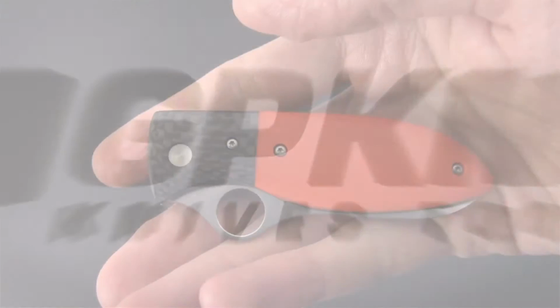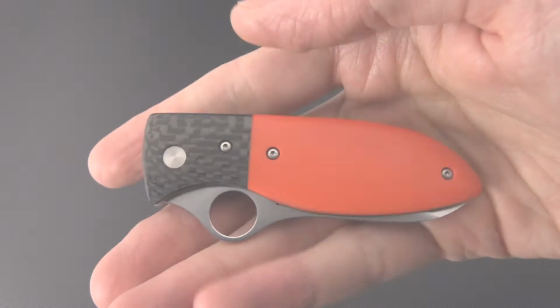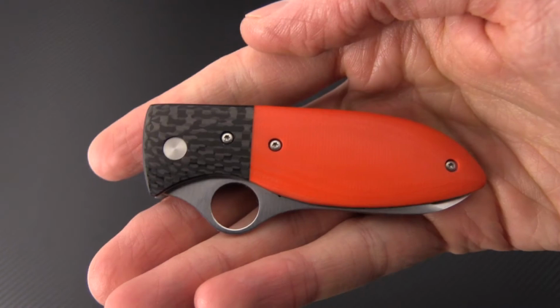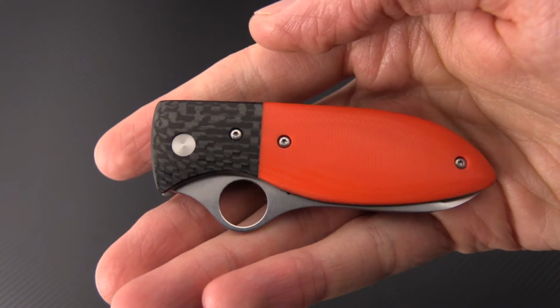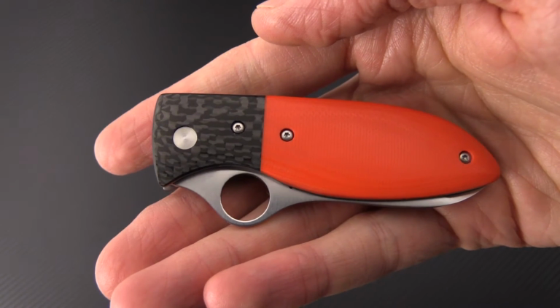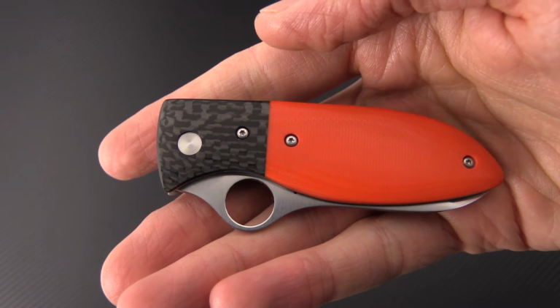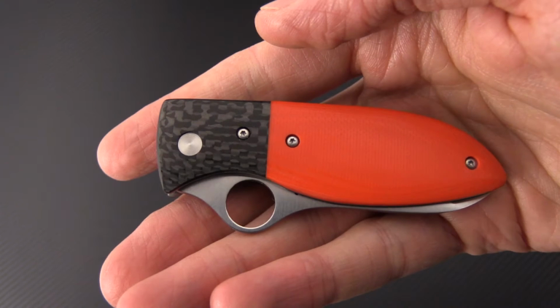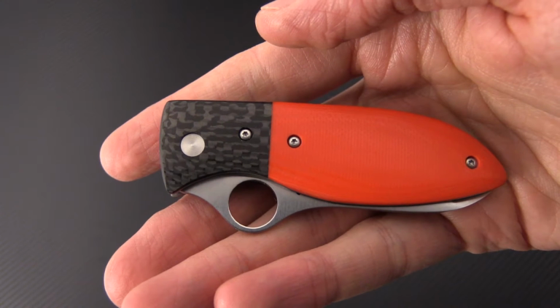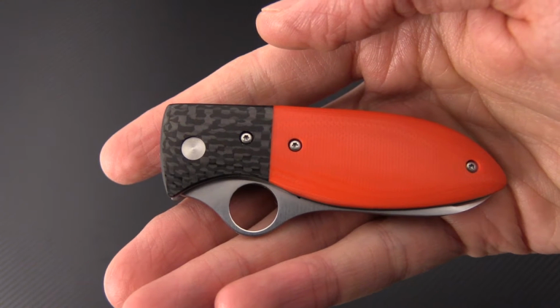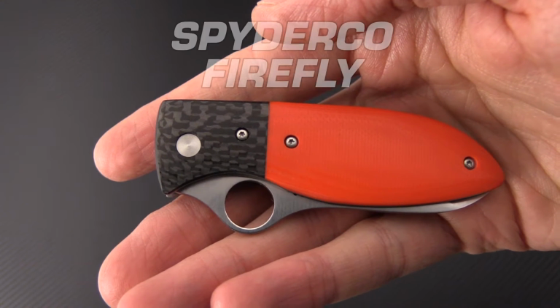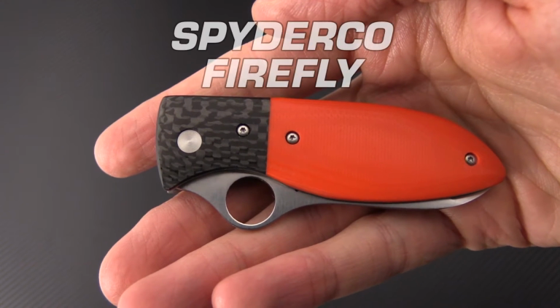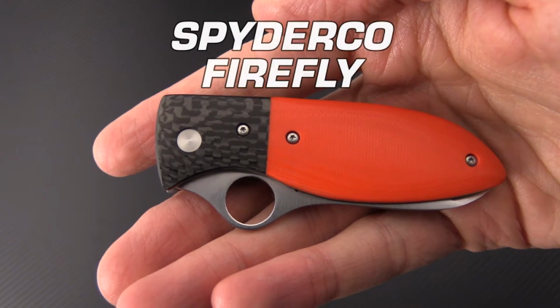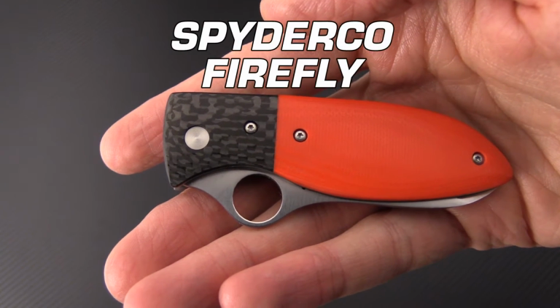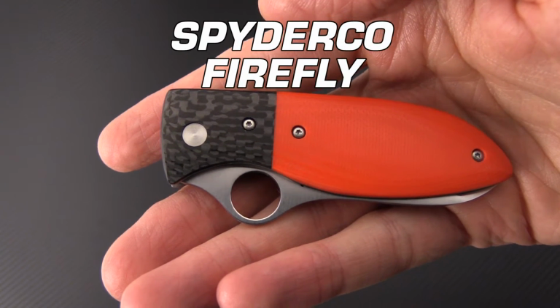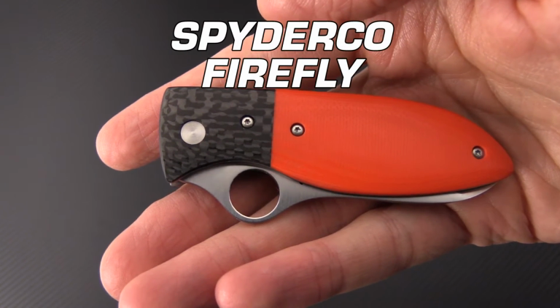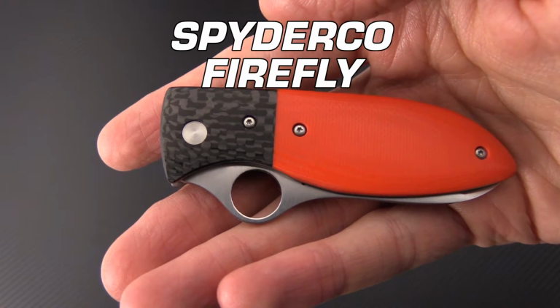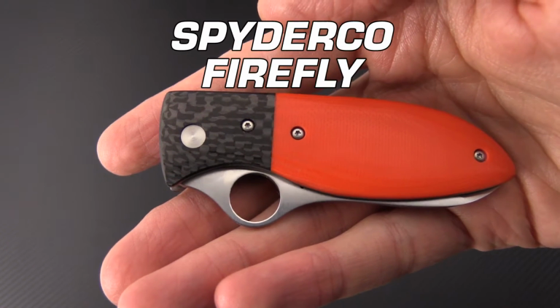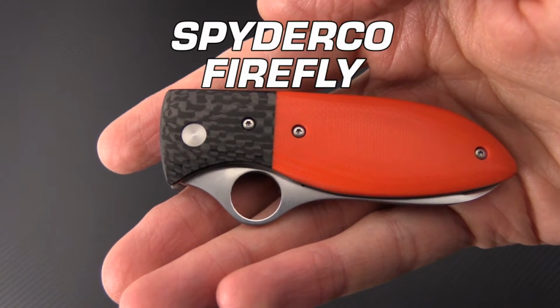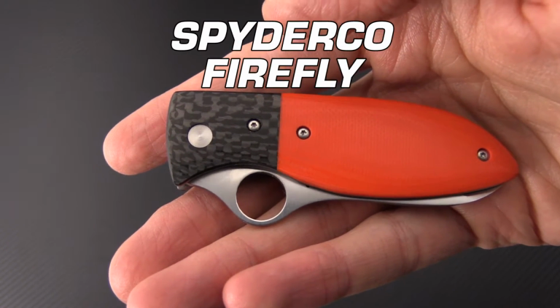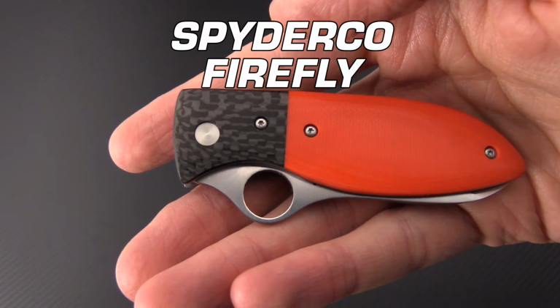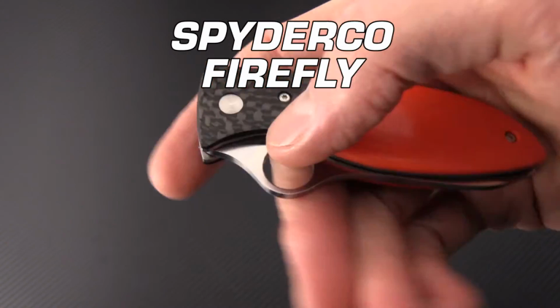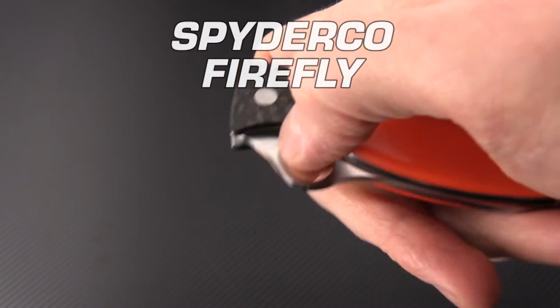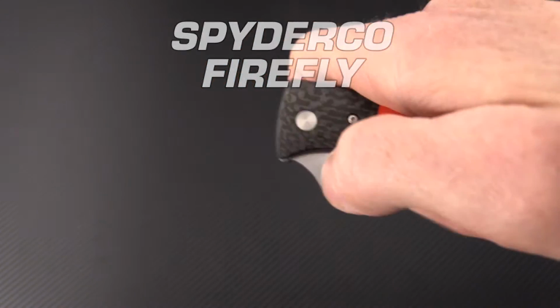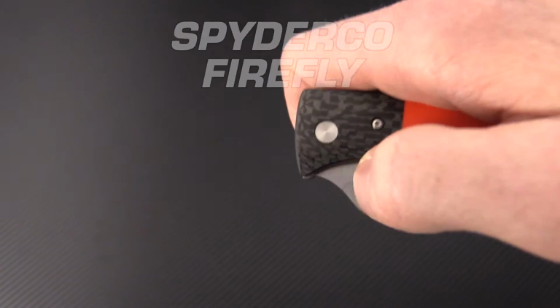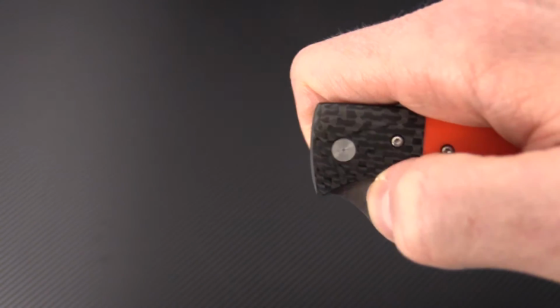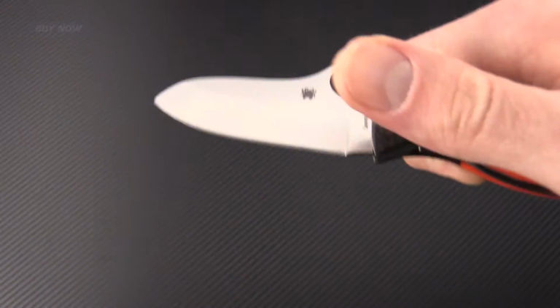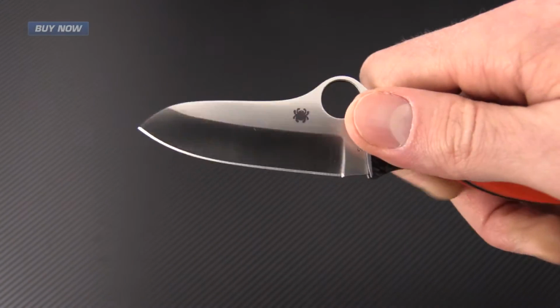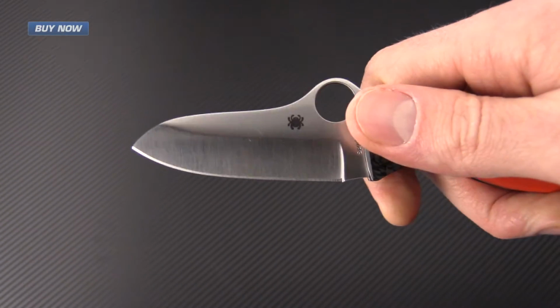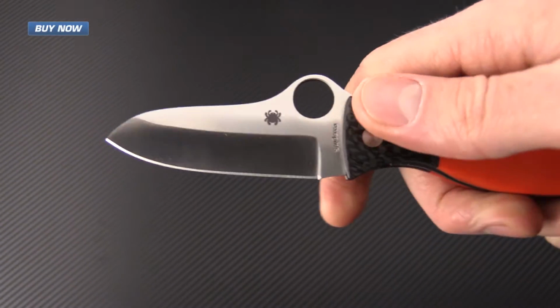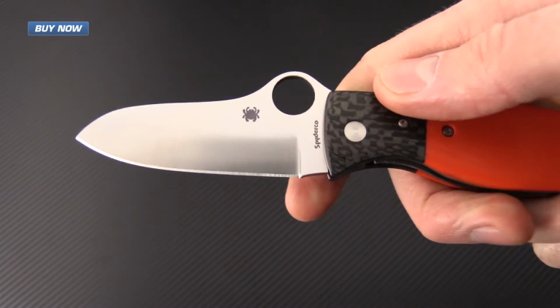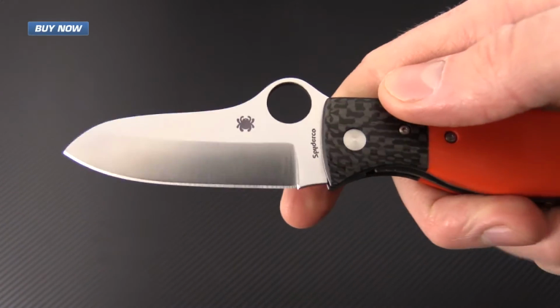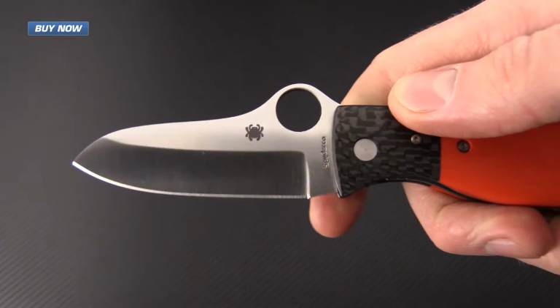Tyler here with GPKnives and today we have the Spyderco Firefly. This liner lock folder was designed in collaboration with custom knife maker Peter Carey.